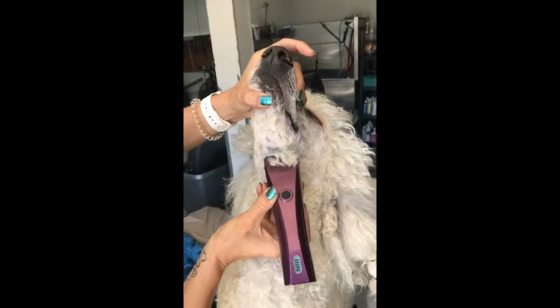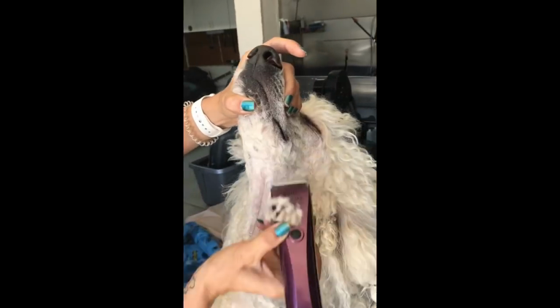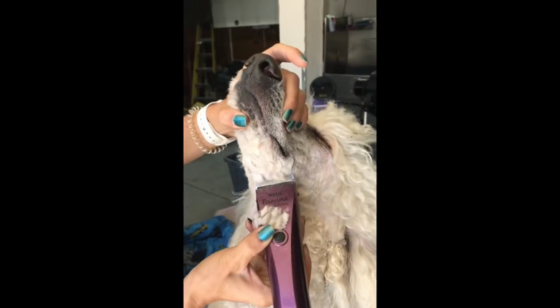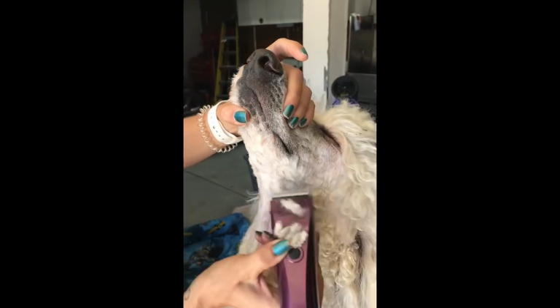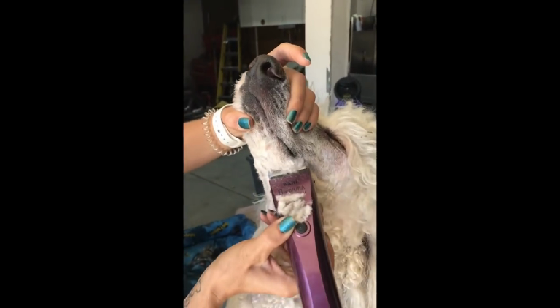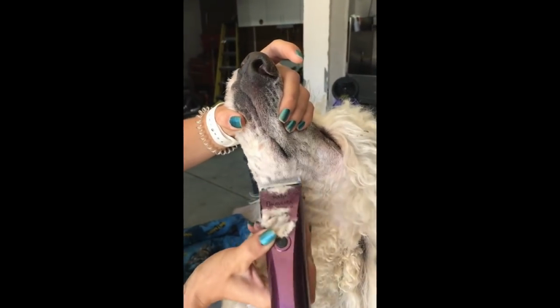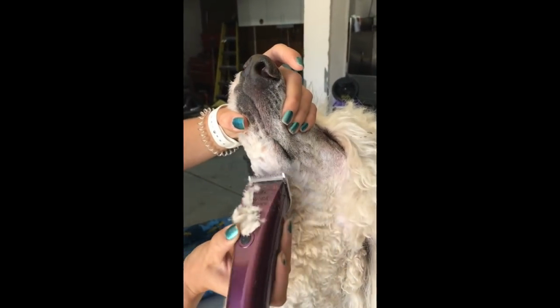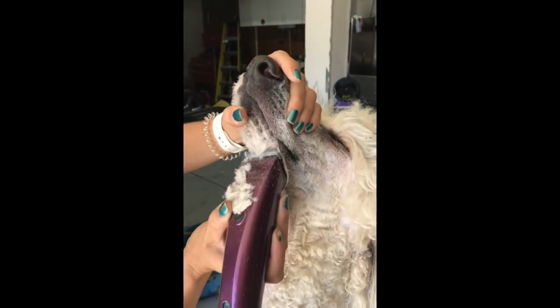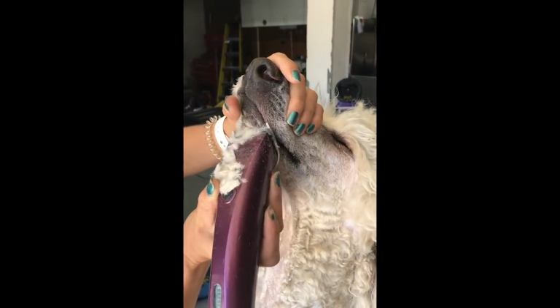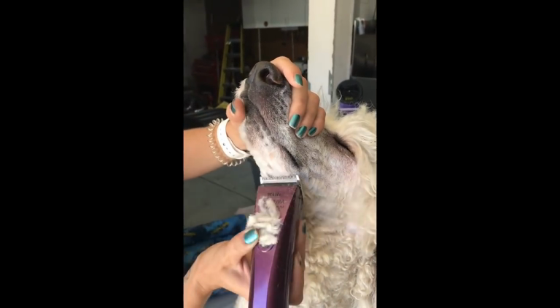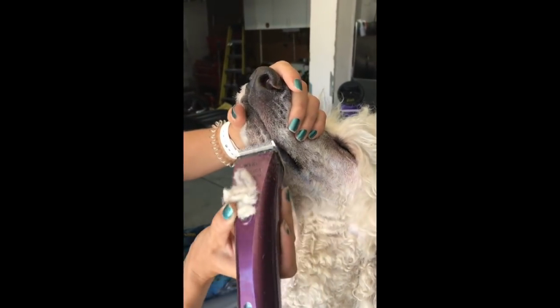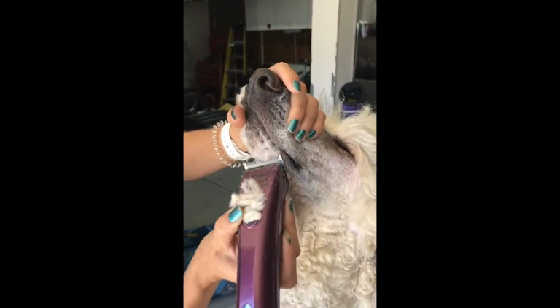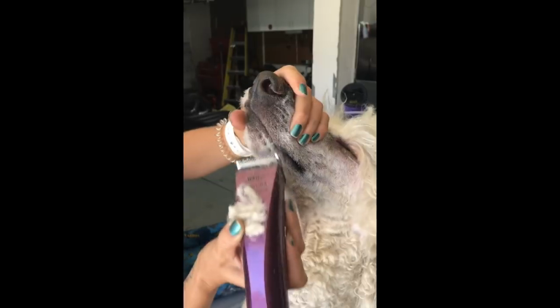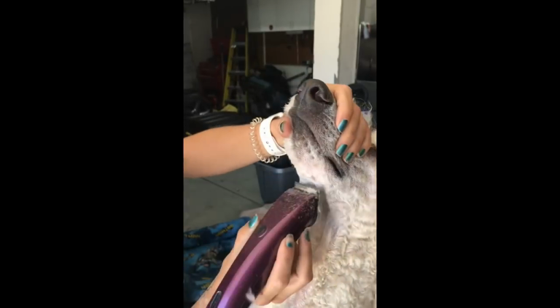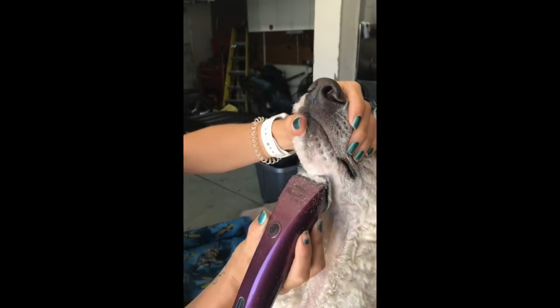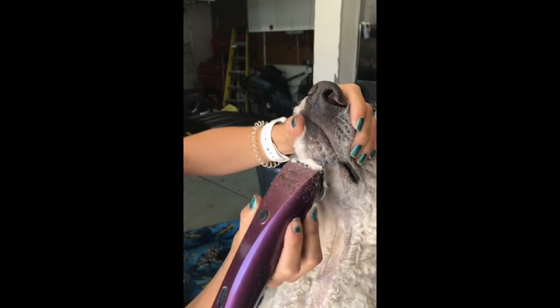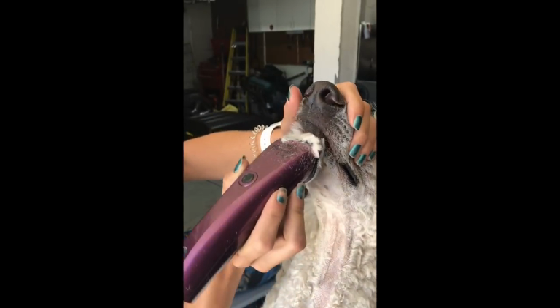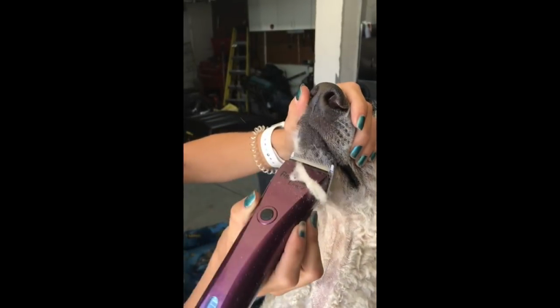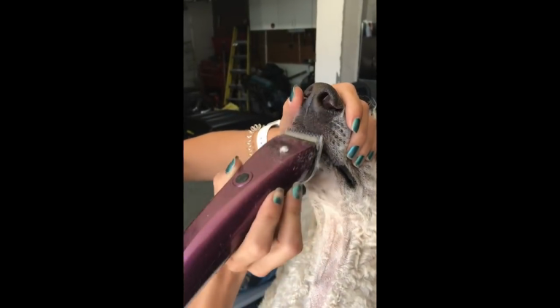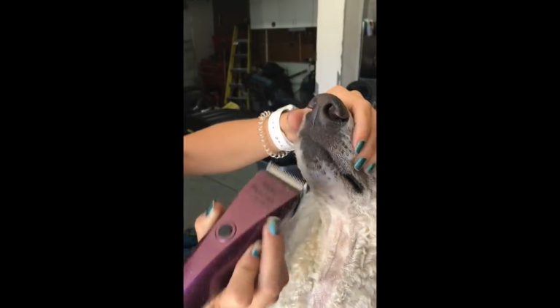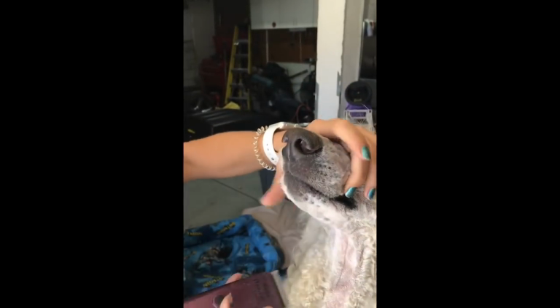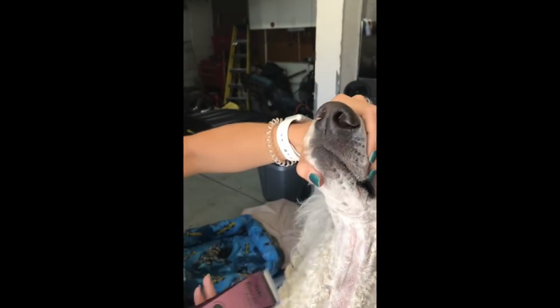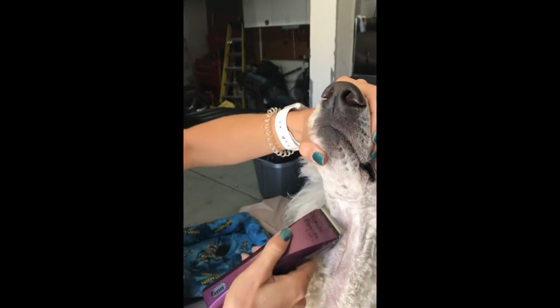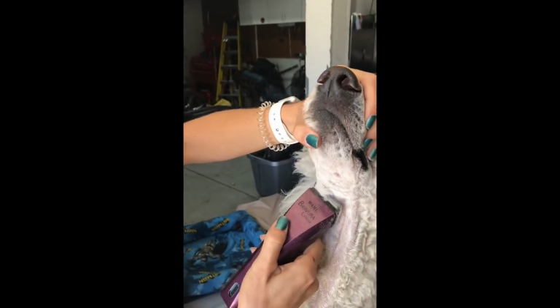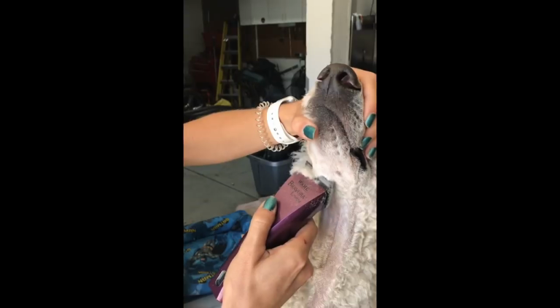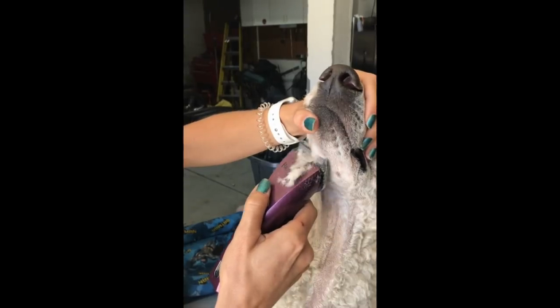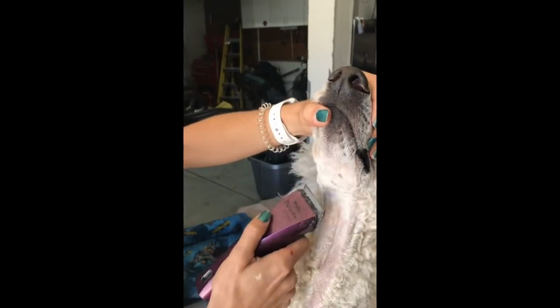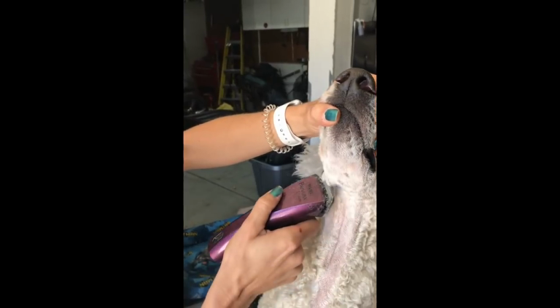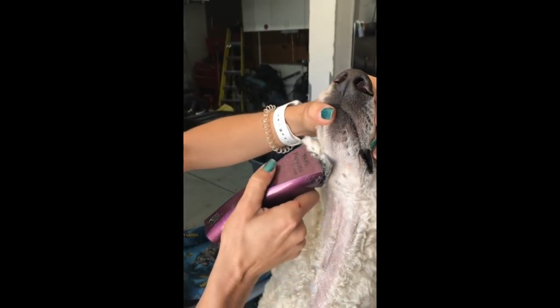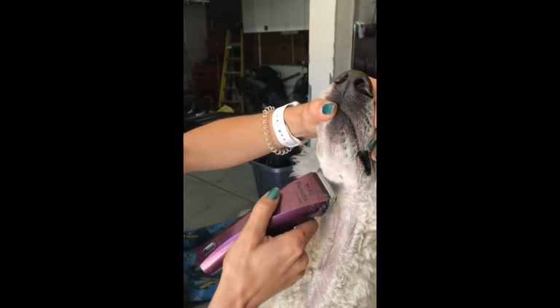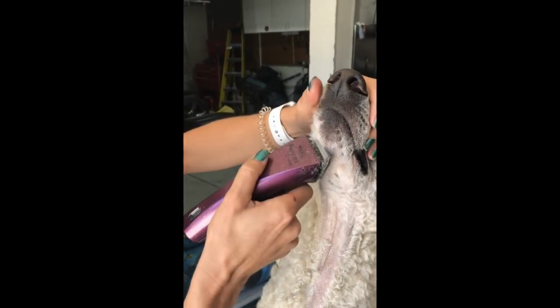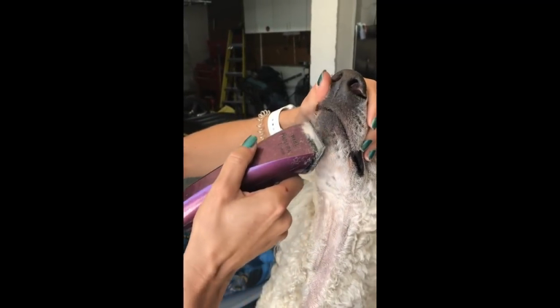Not going too fast, because the faster you go the easier it's going to be to make a mistake and accidentally get them. I'll go ahead and get all this chin while I'm under here.